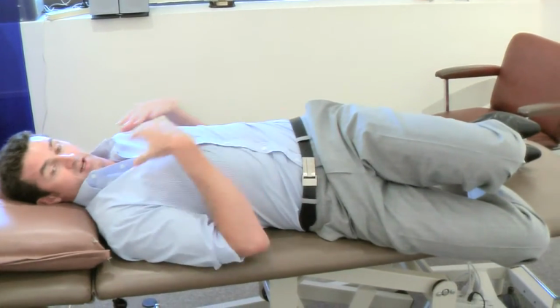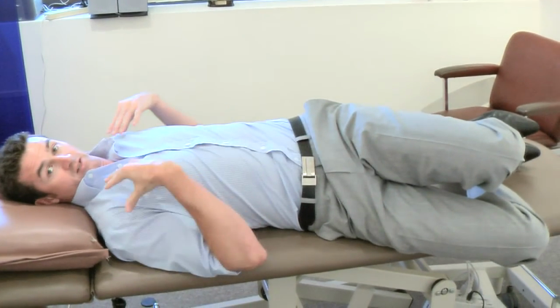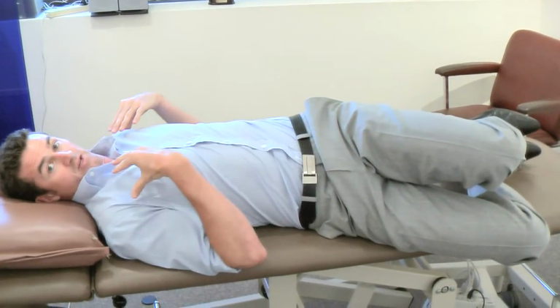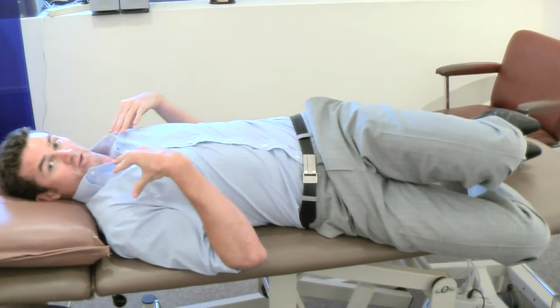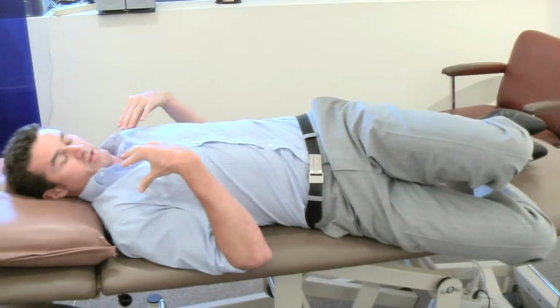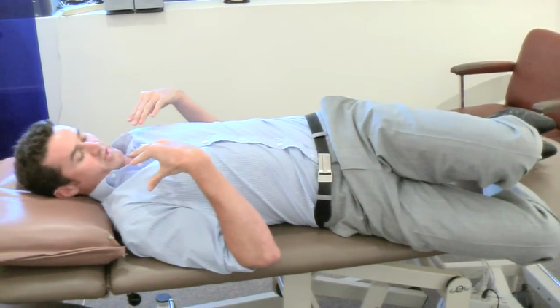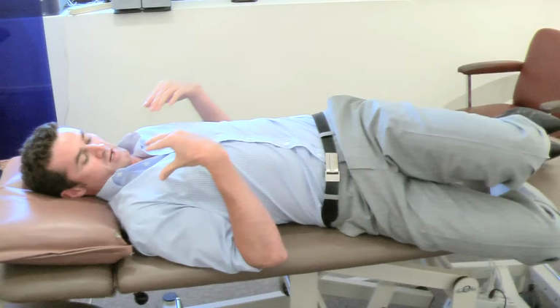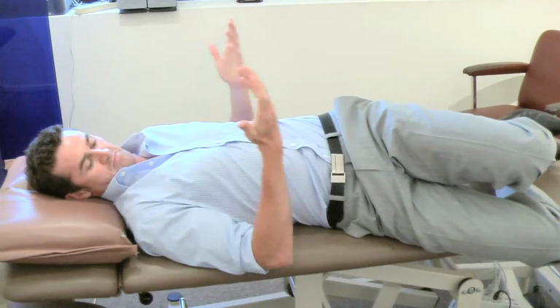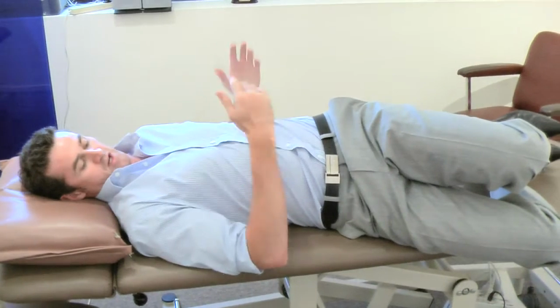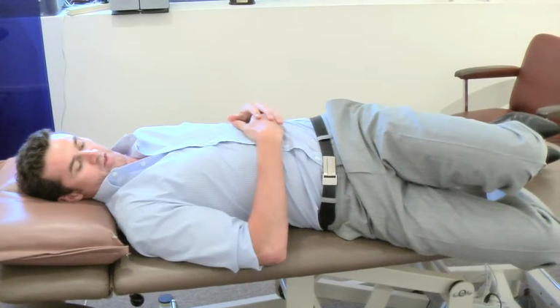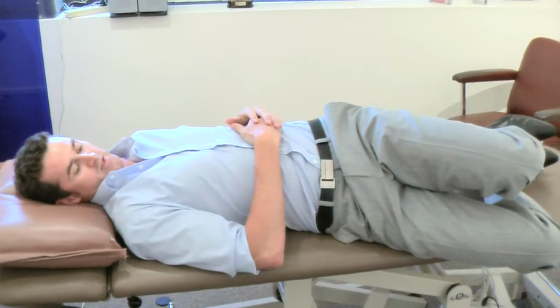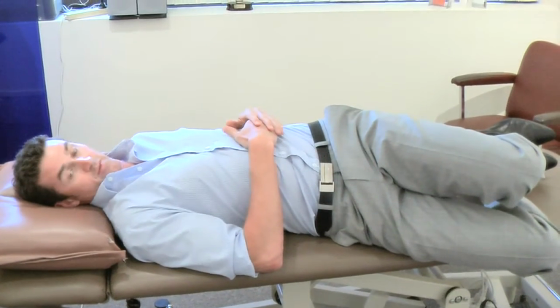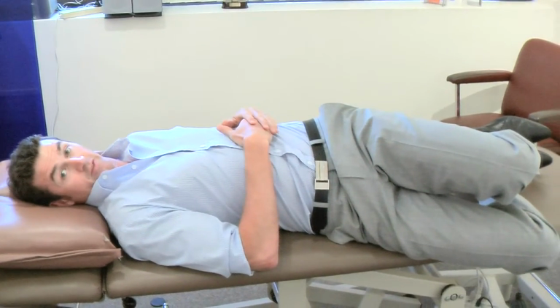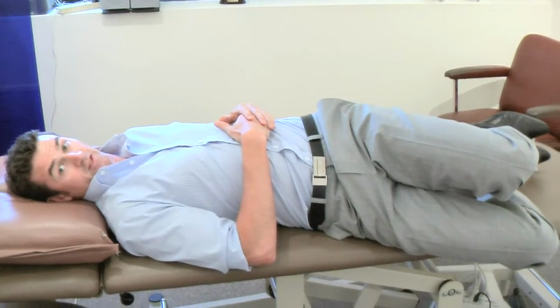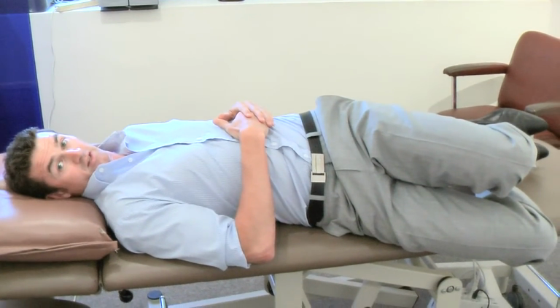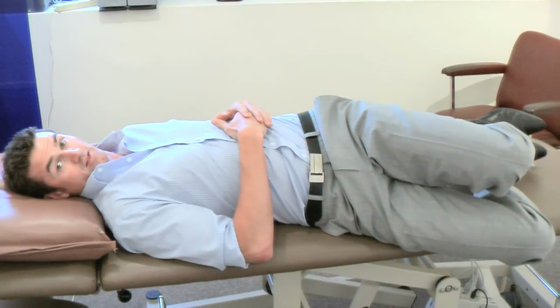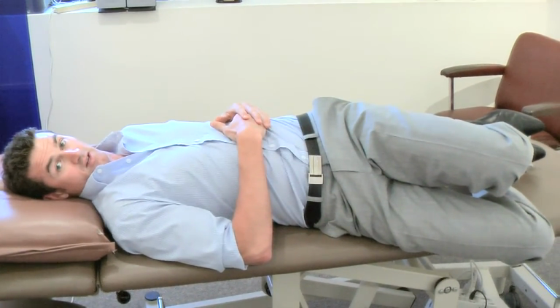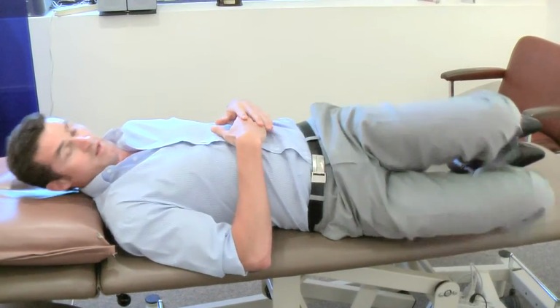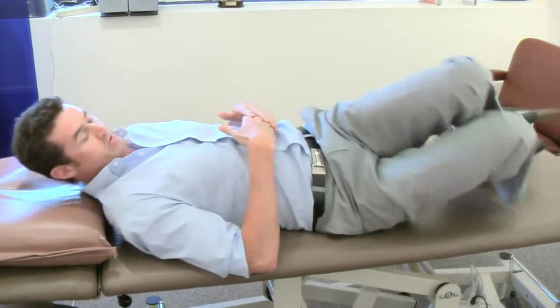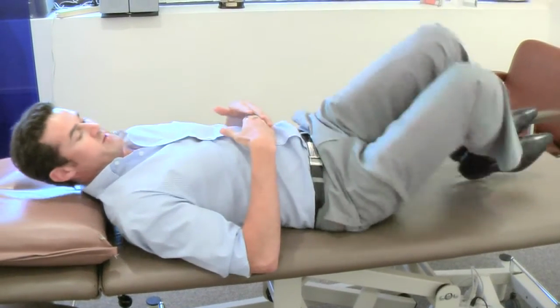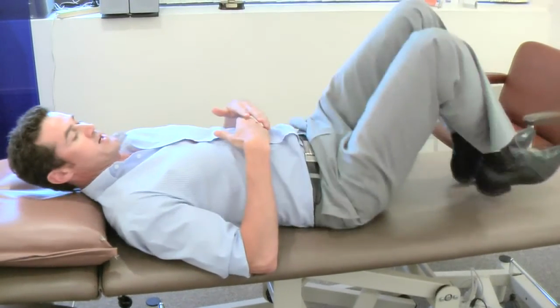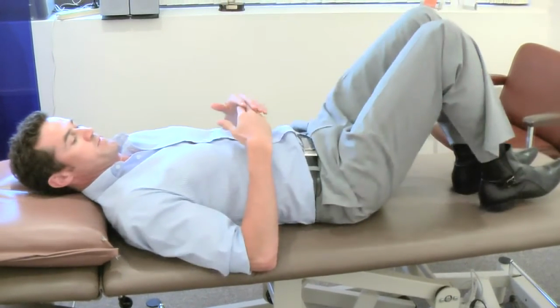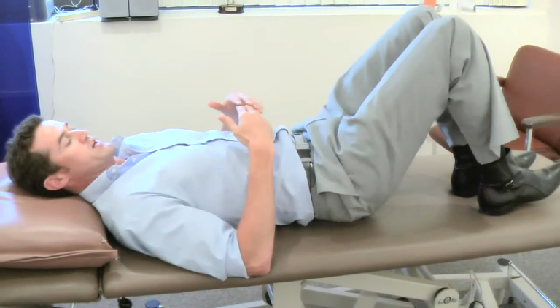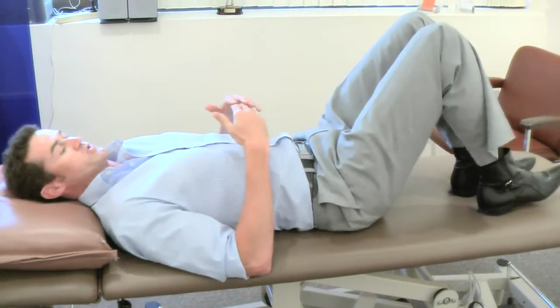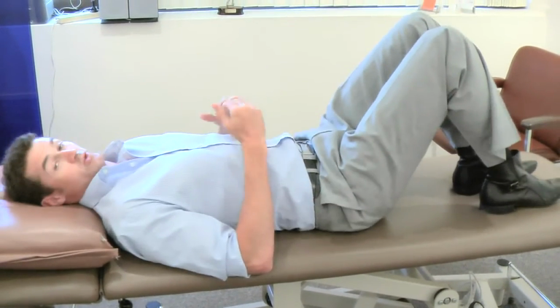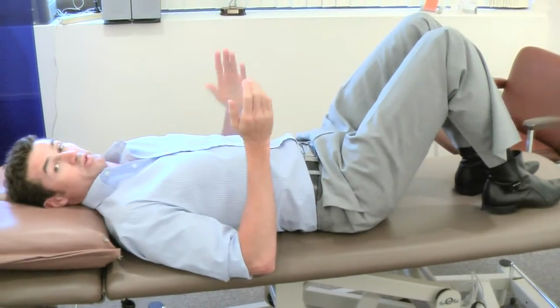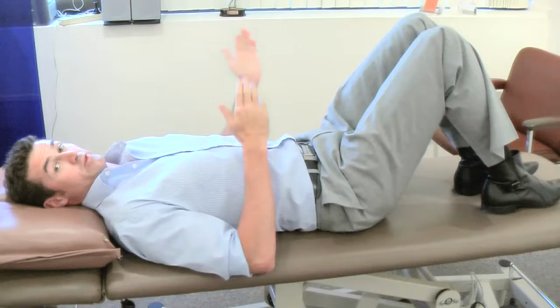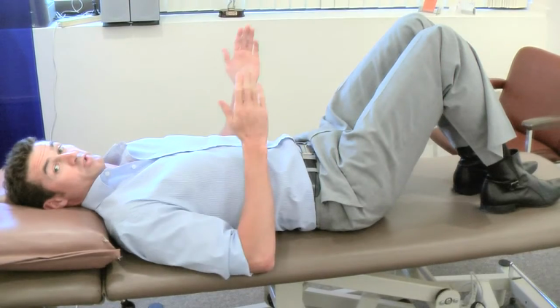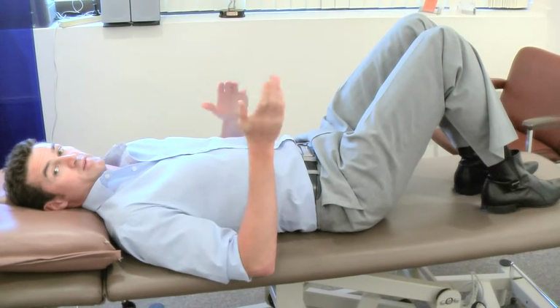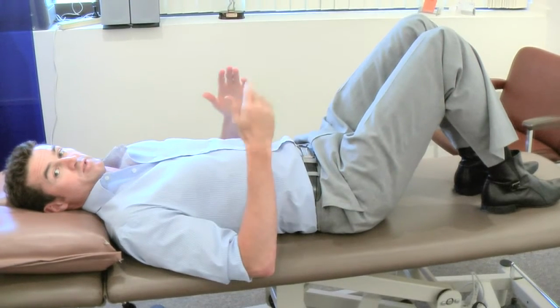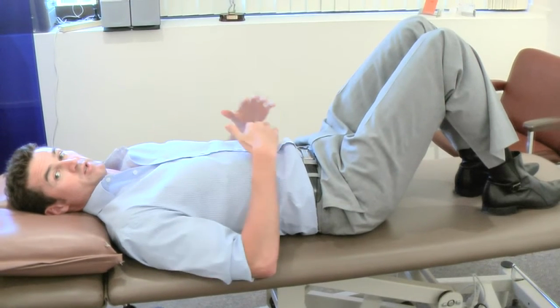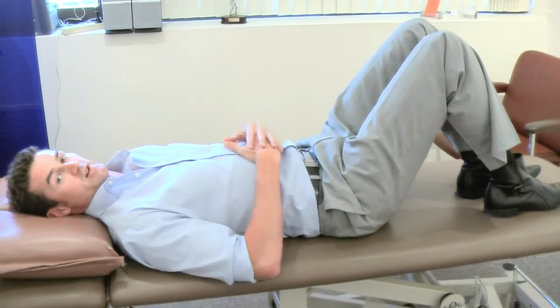Again, just keeping those shoulders nice and square. Hold that position for about 15 seconds, bring them back up, and you're going to do three or four times to each side.